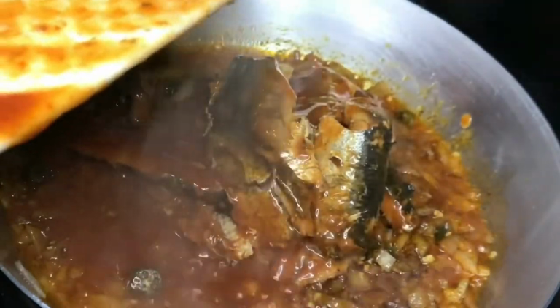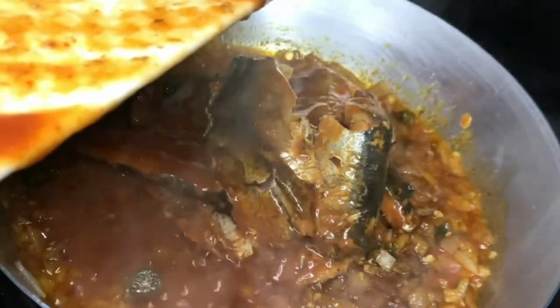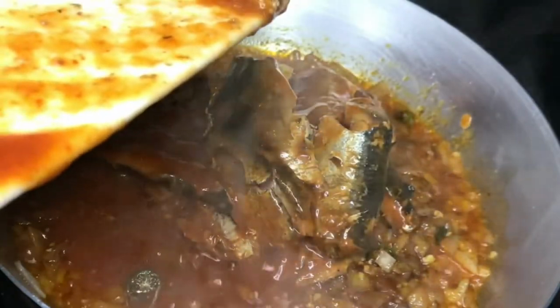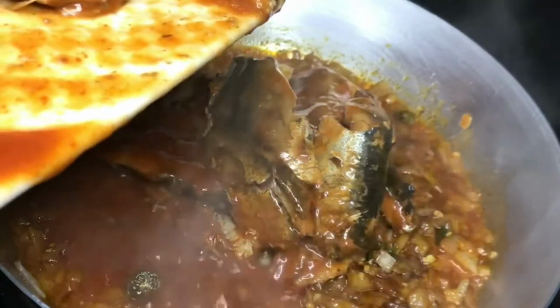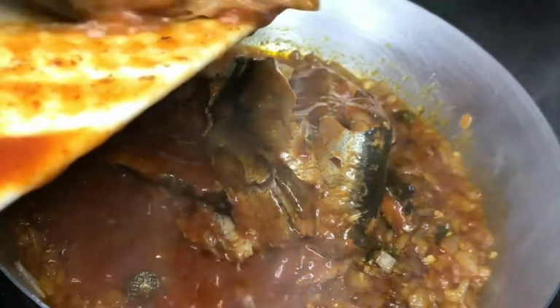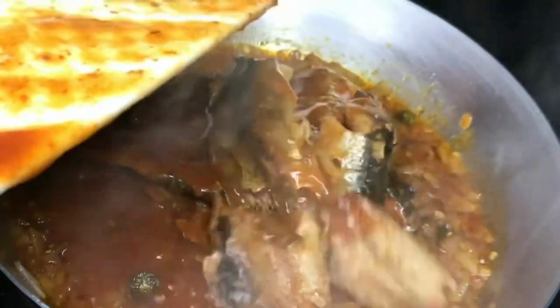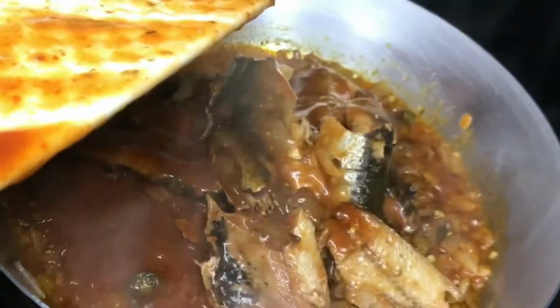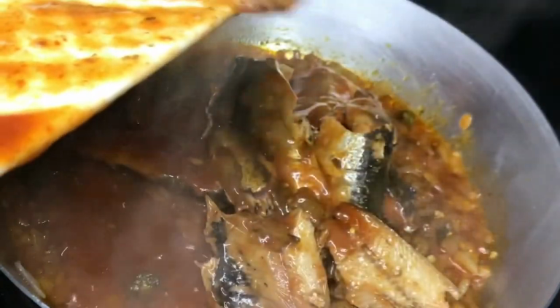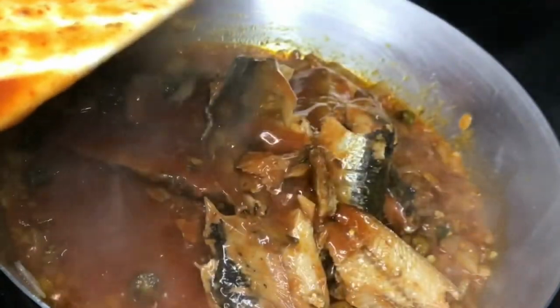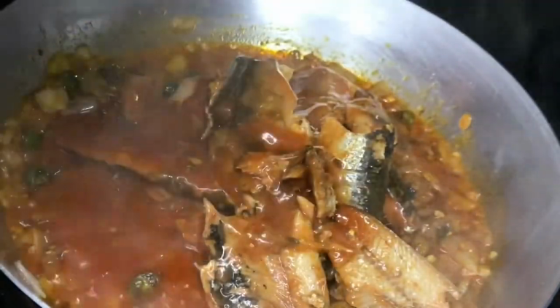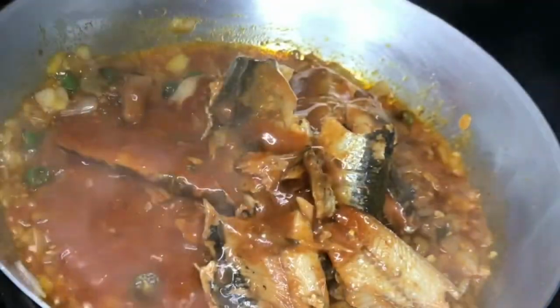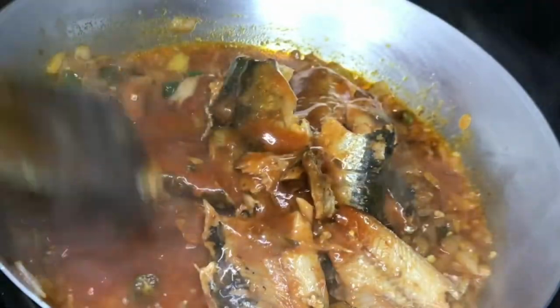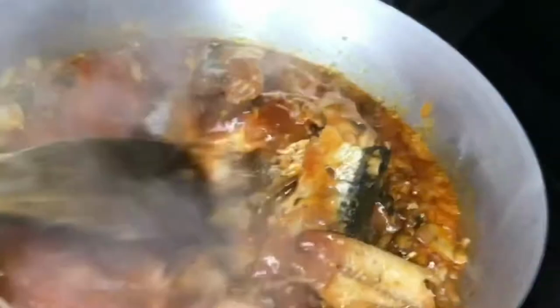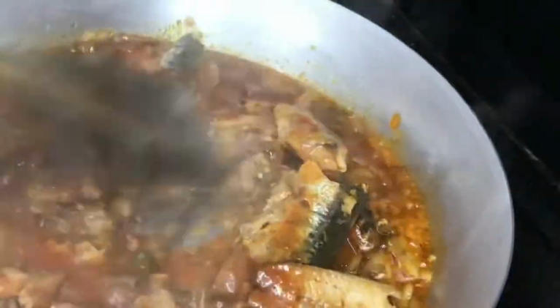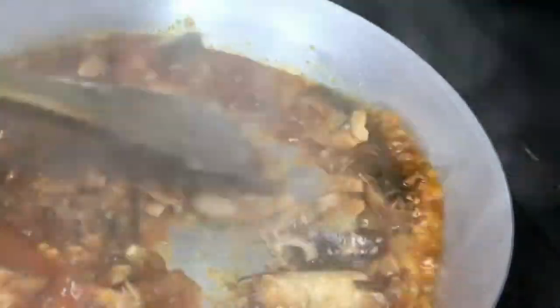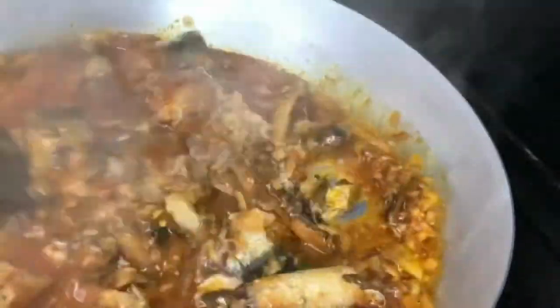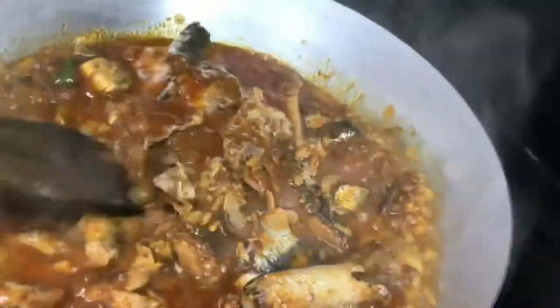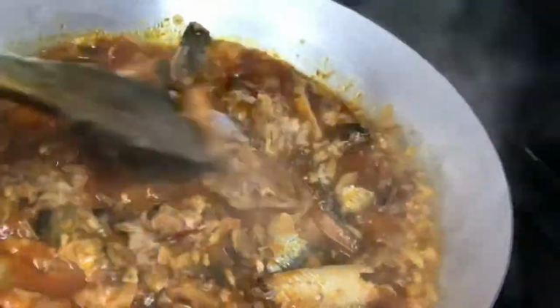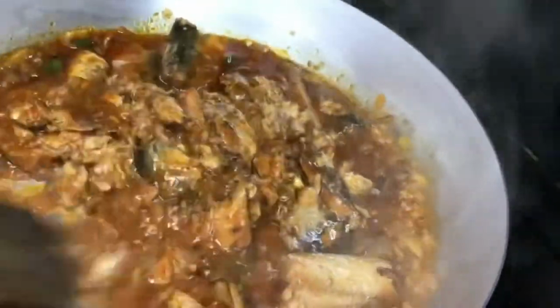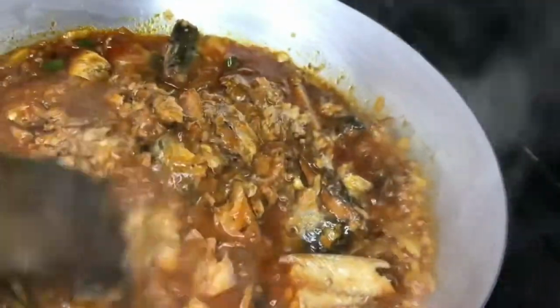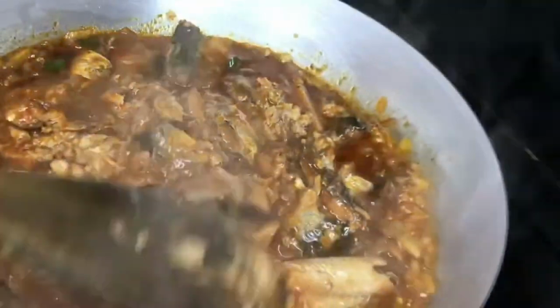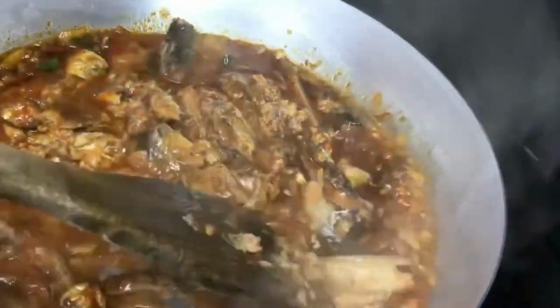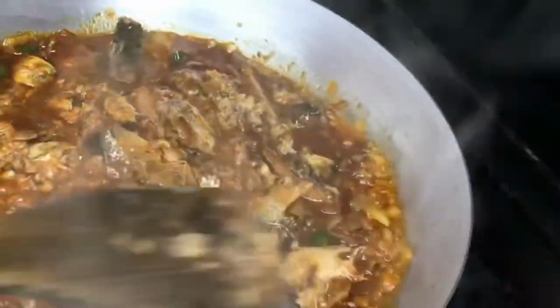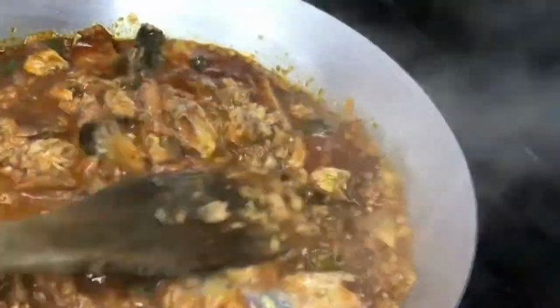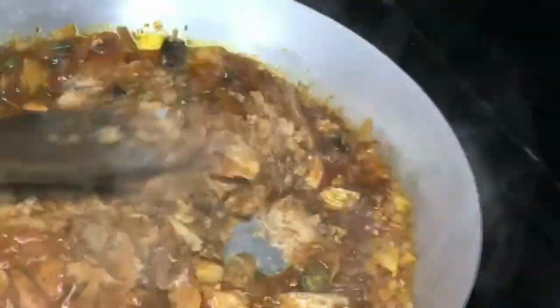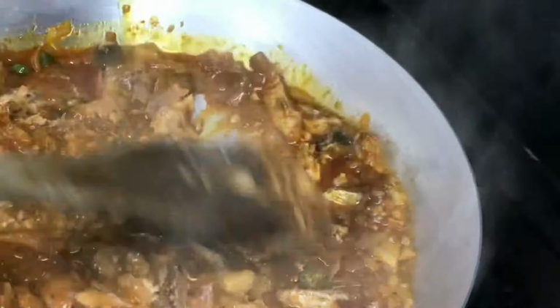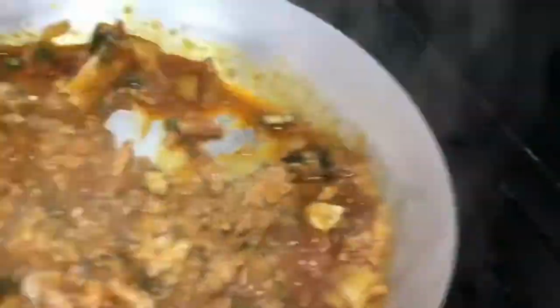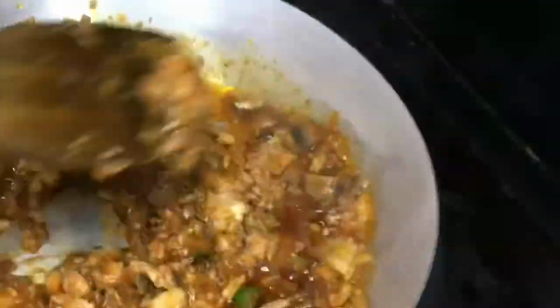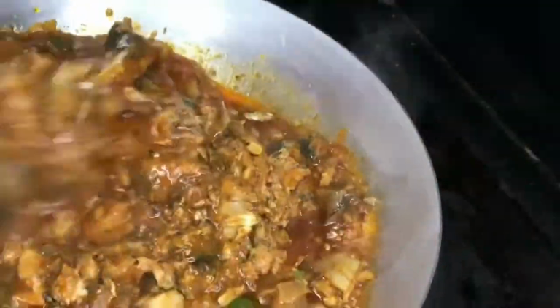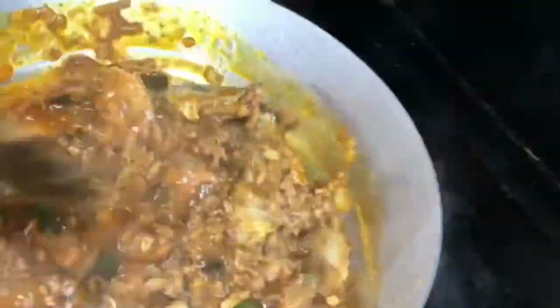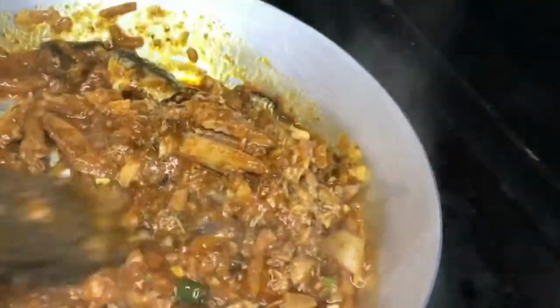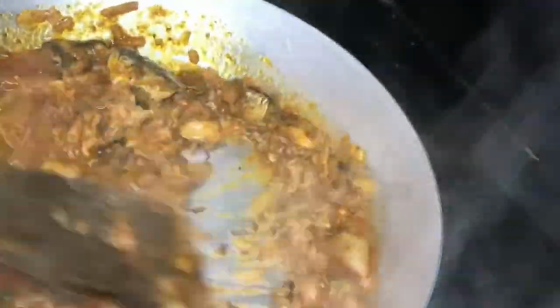Now I'm adding my tin fish. Guys, you have to mash up your tin fish. I know some people don't like mashing it, but at this point you have to — it's a must, it's compulsory.